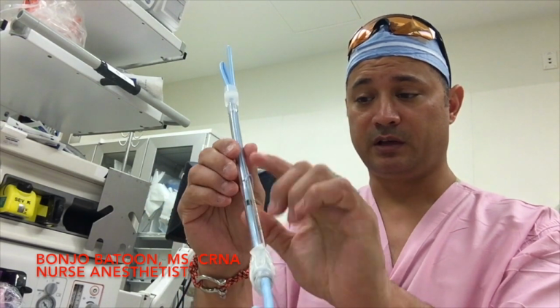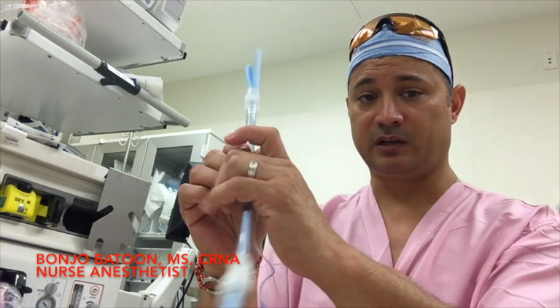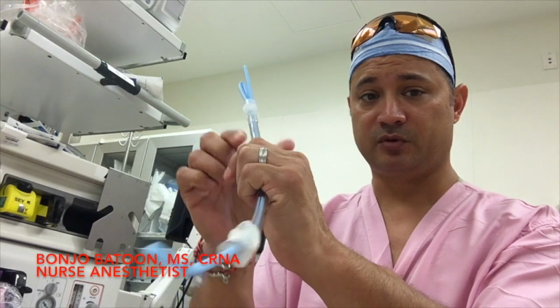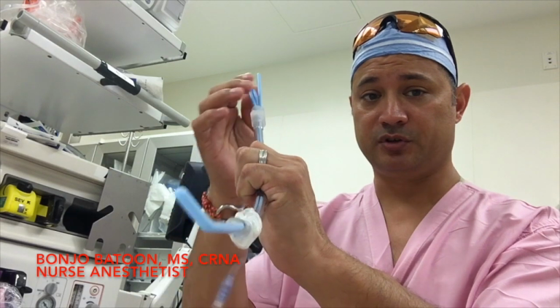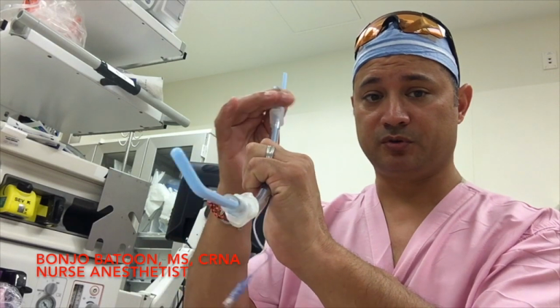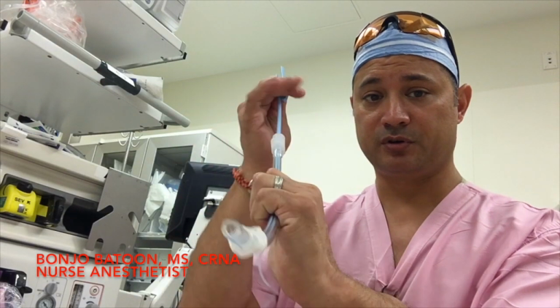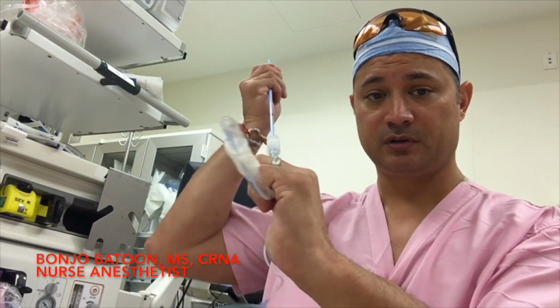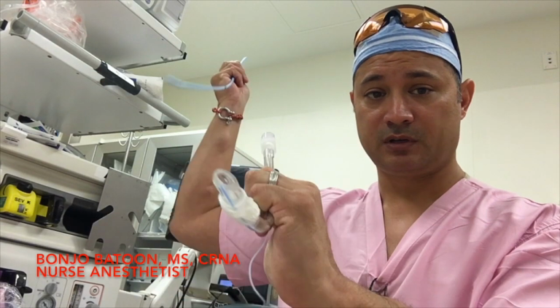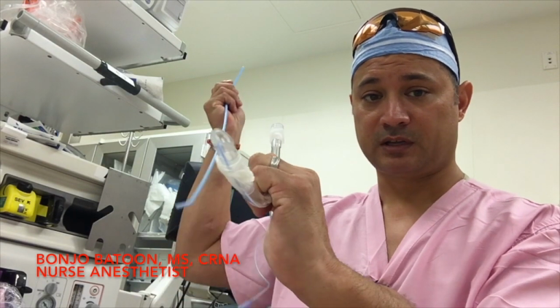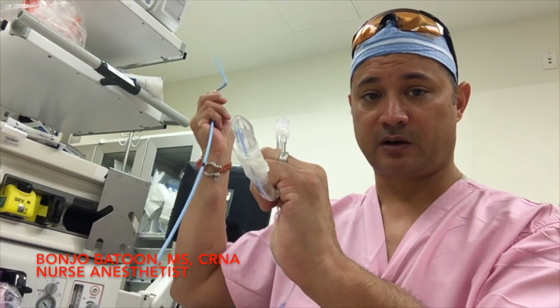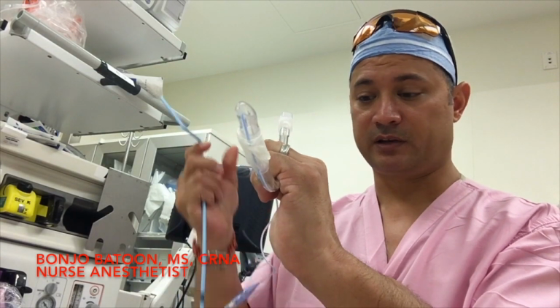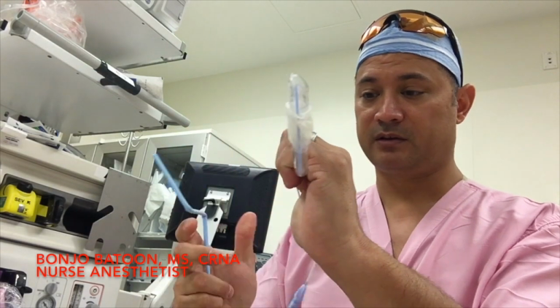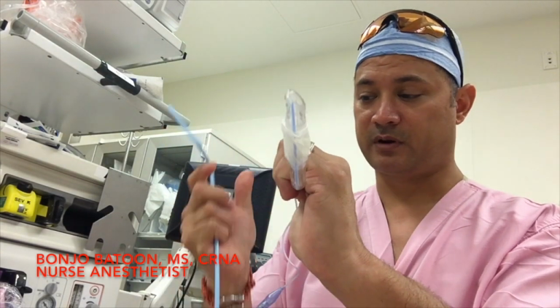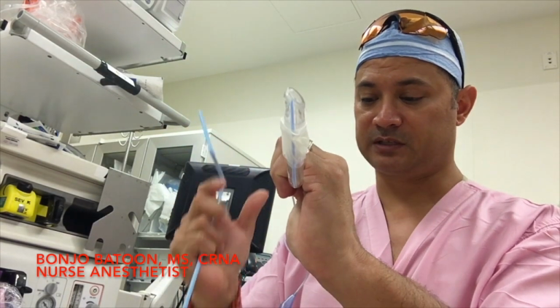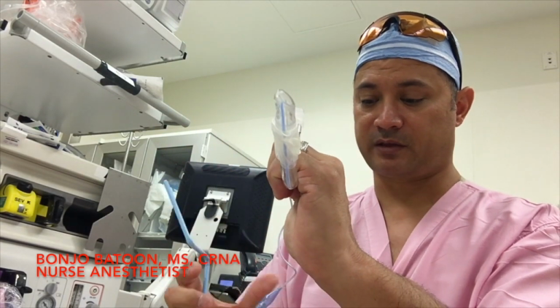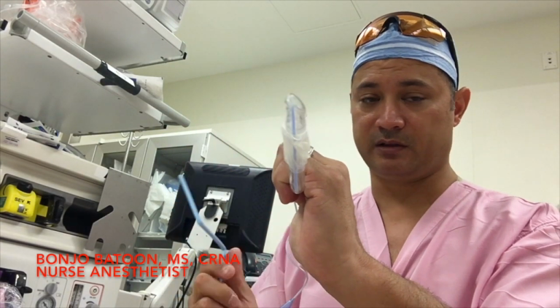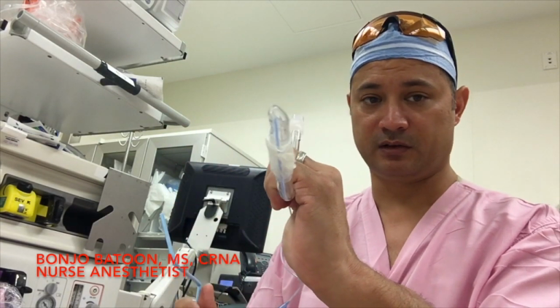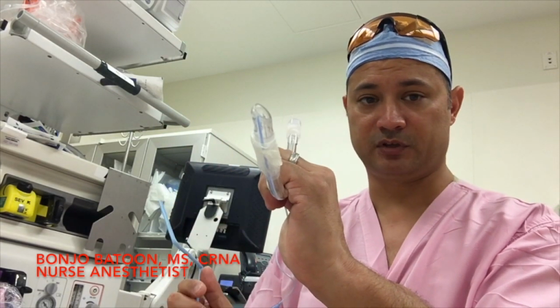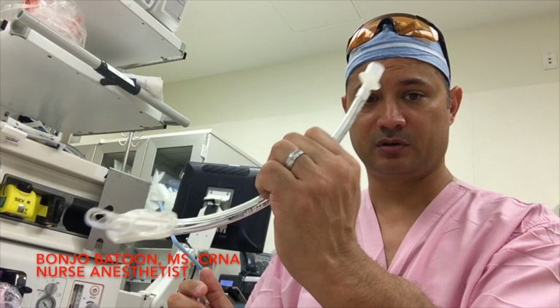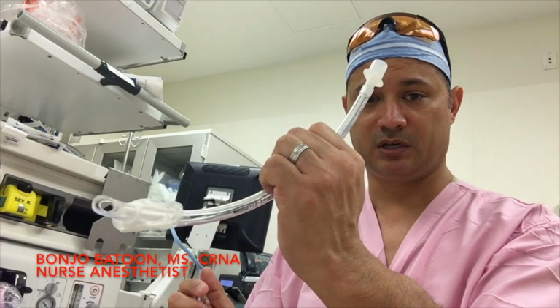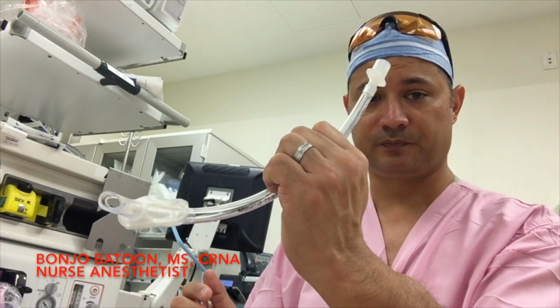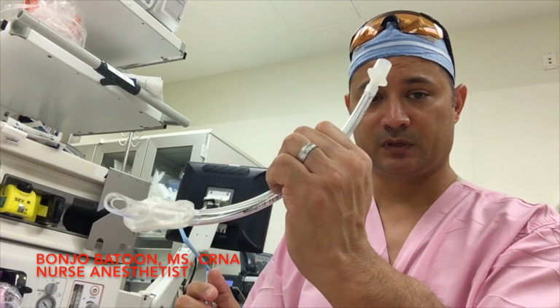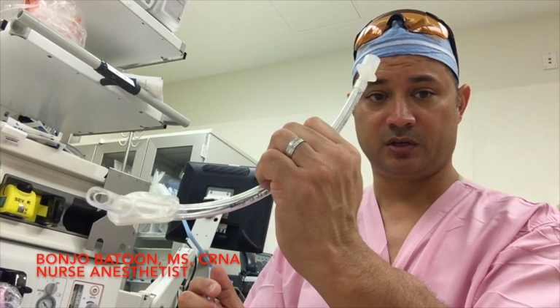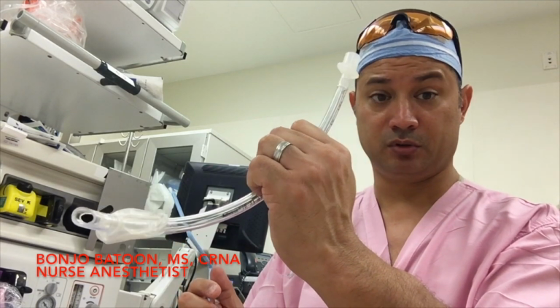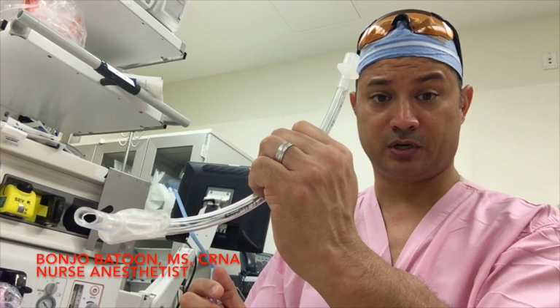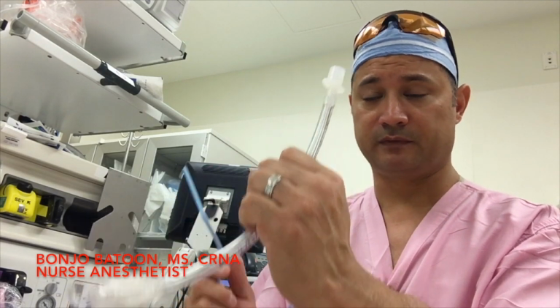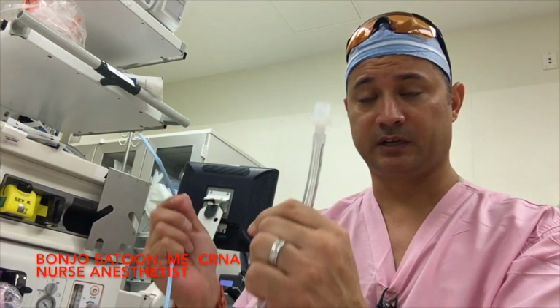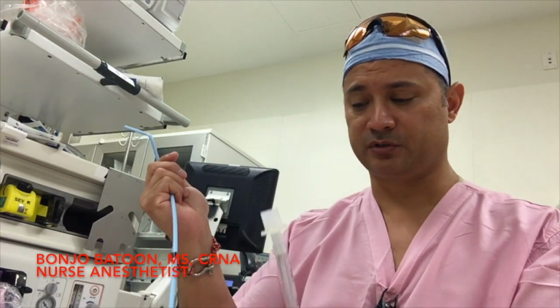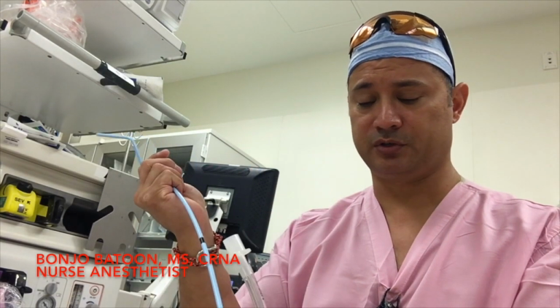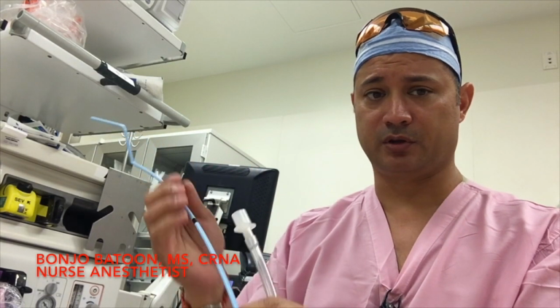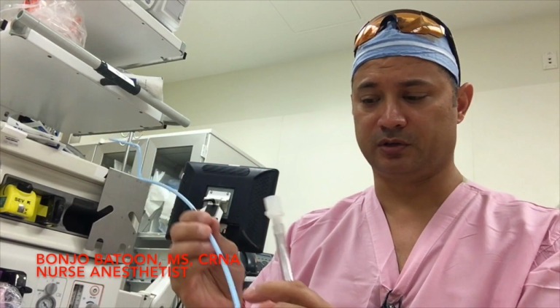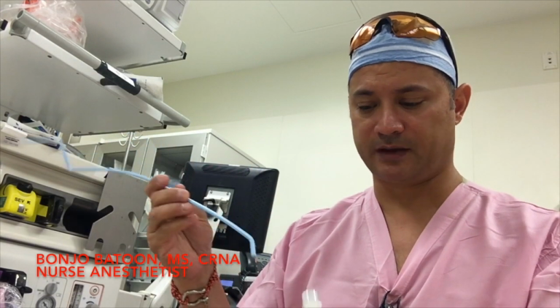In that next motion, you just pull your stylet out, right out just like that. Then you put in your balloon — check in-title — and all the other good stuff.